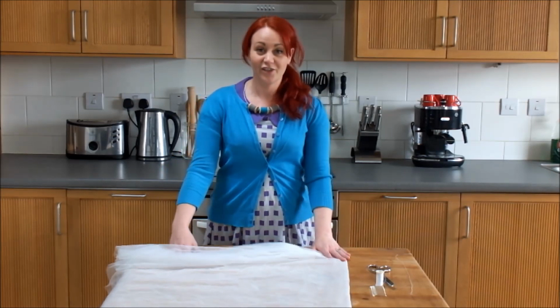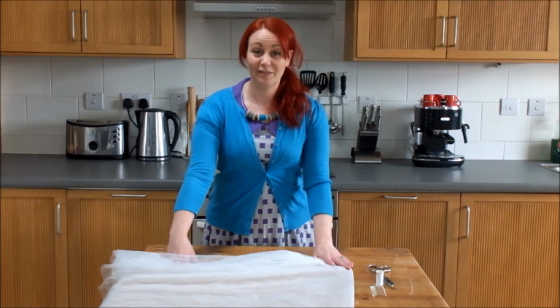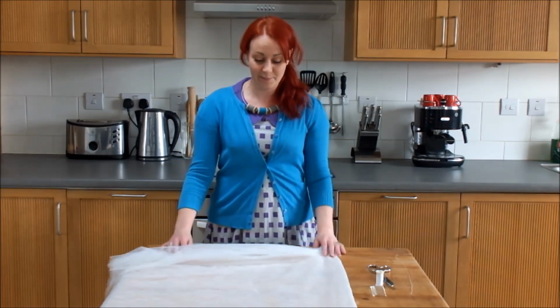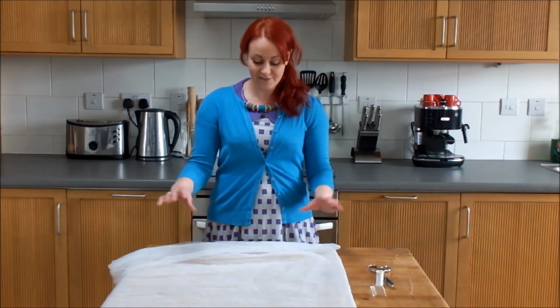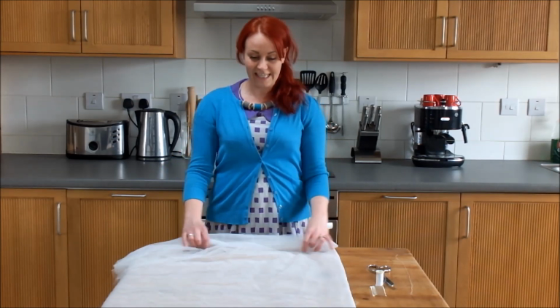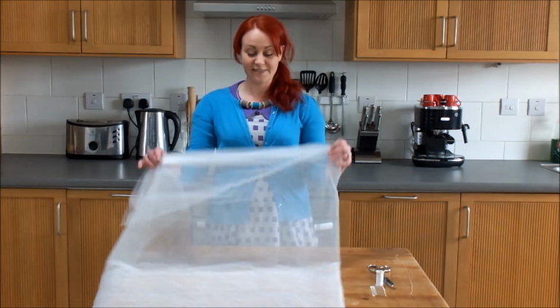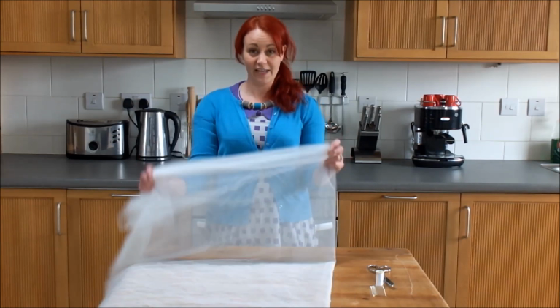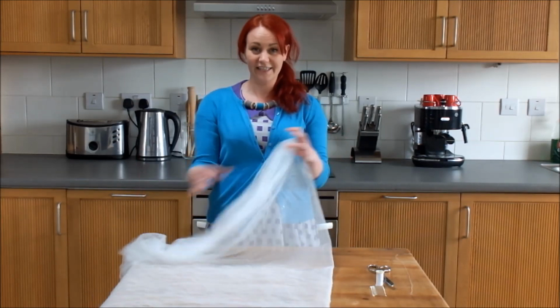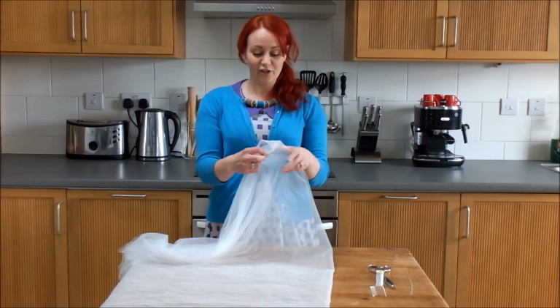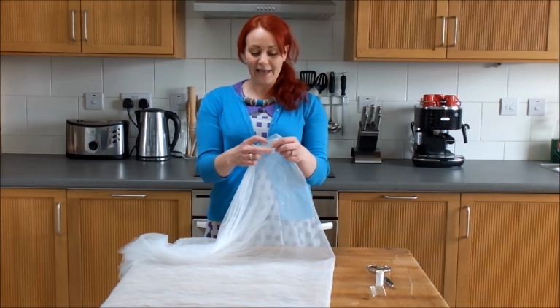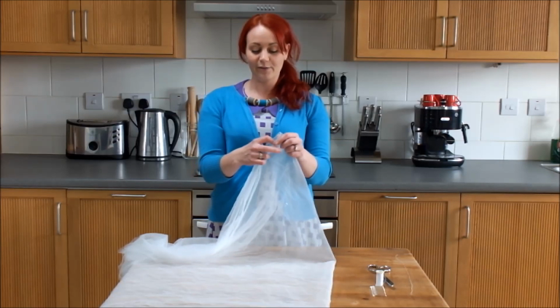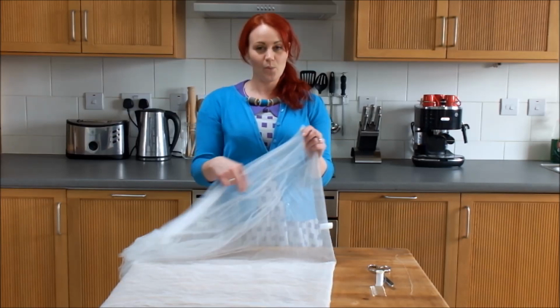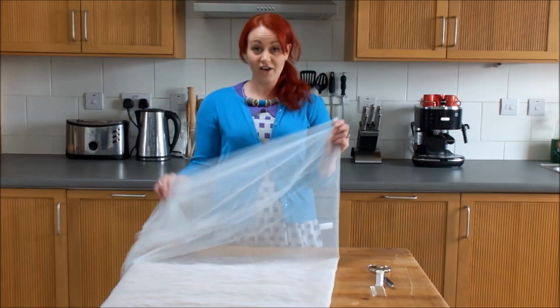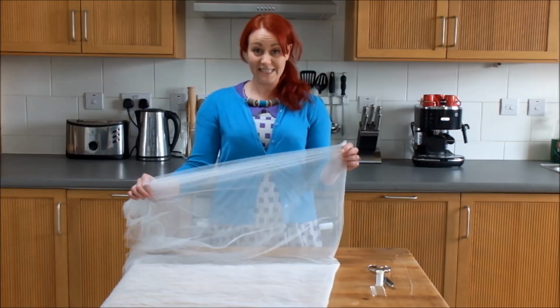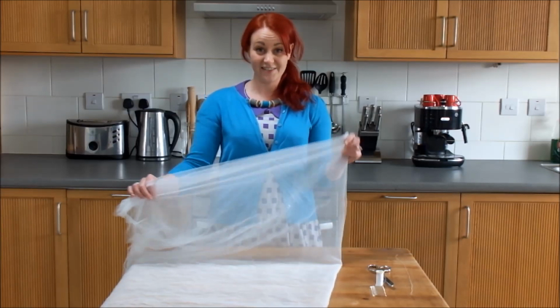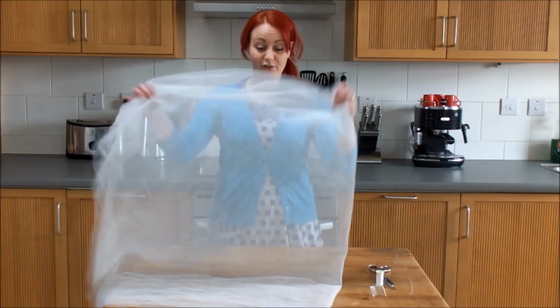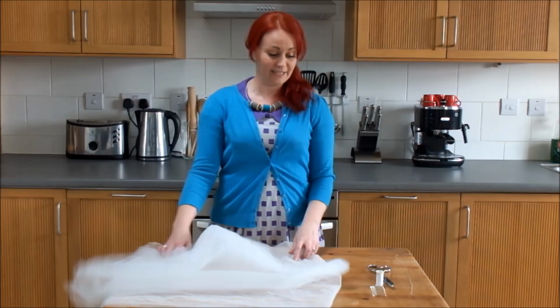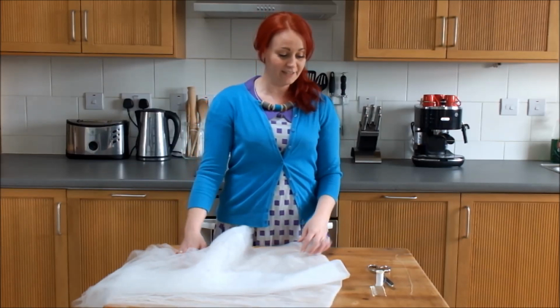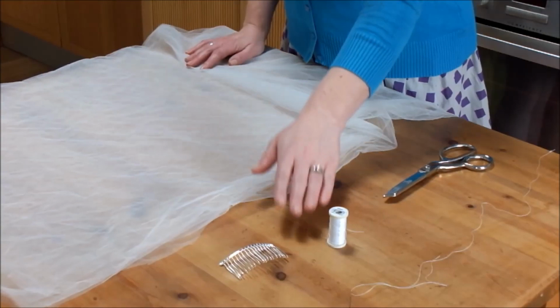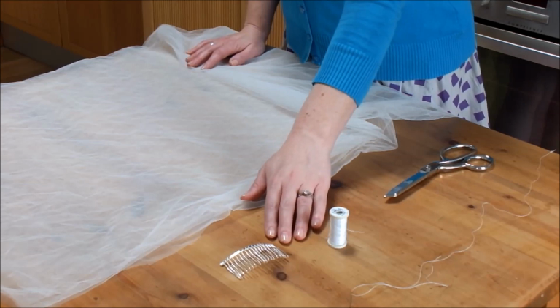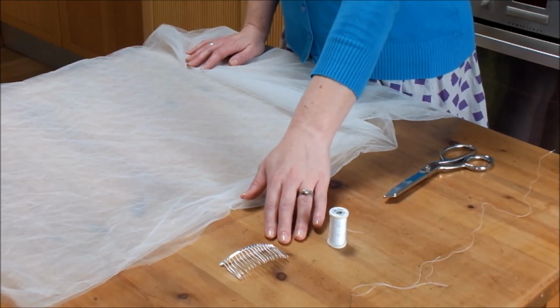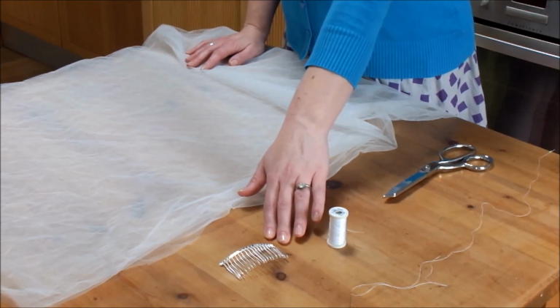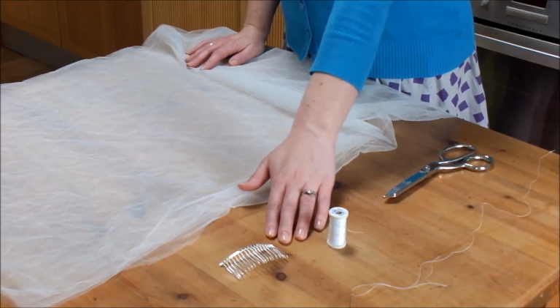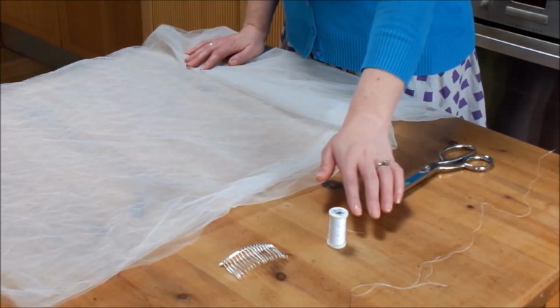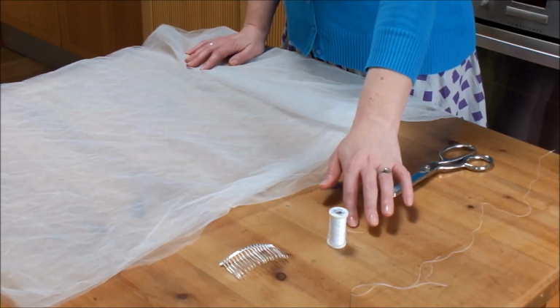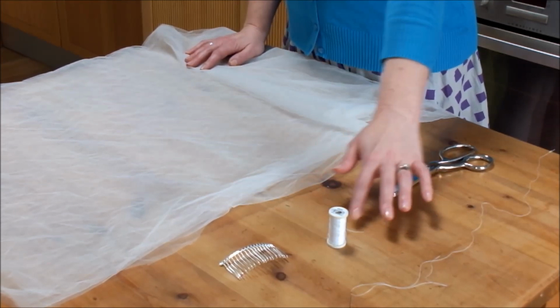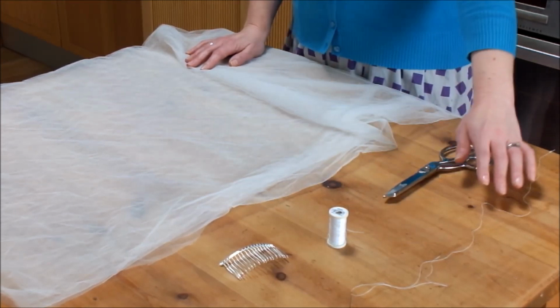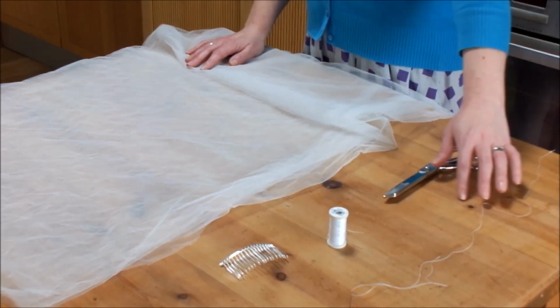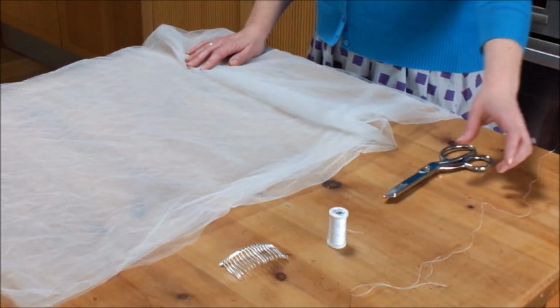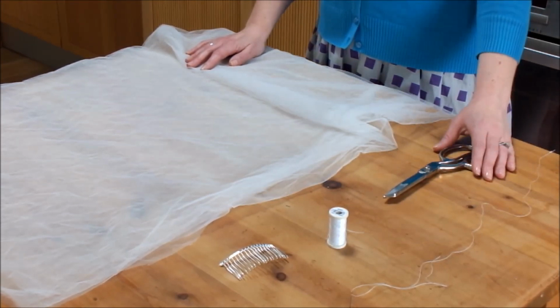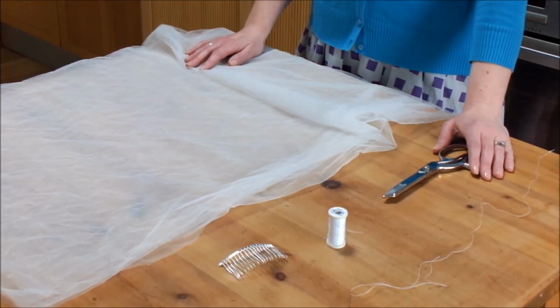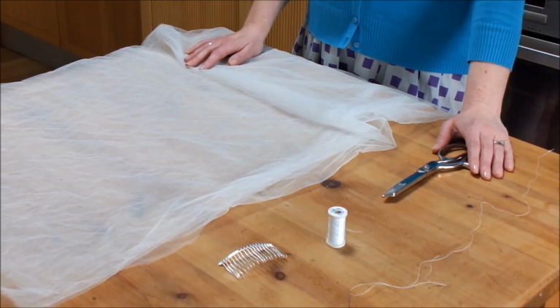You don't need many supplies. You're going to need some veiling — about one and a half meters of fine veiling. You'll also need to get a small hair comb, cotton, needle and thread, and some dressmaking scissors.